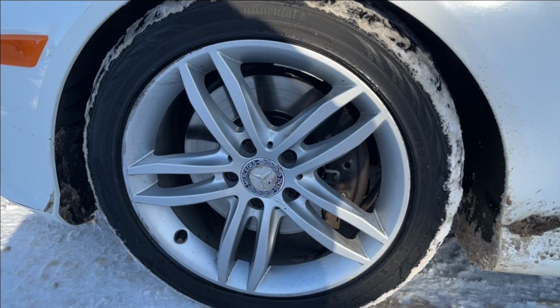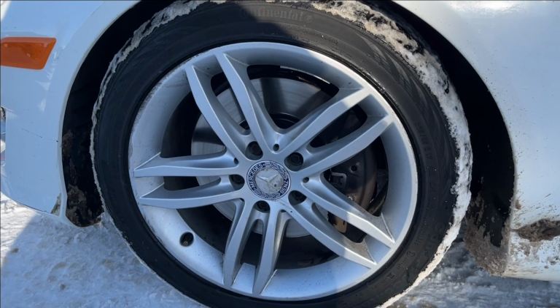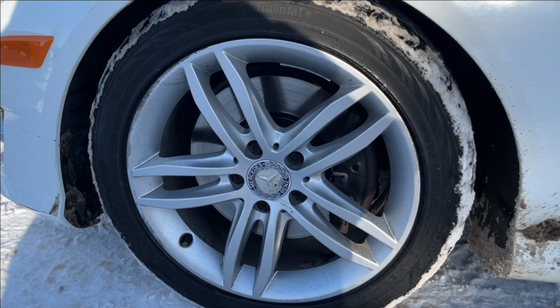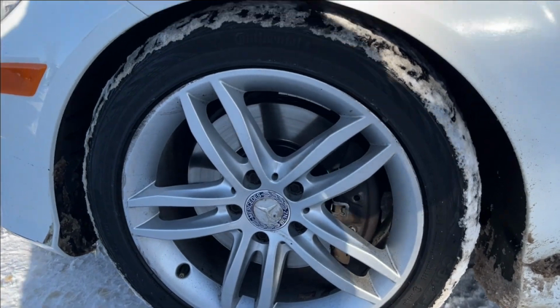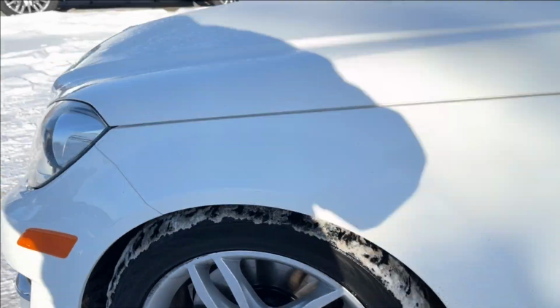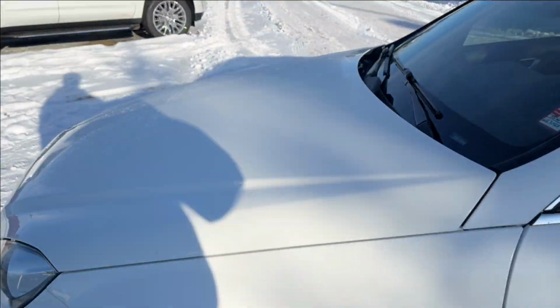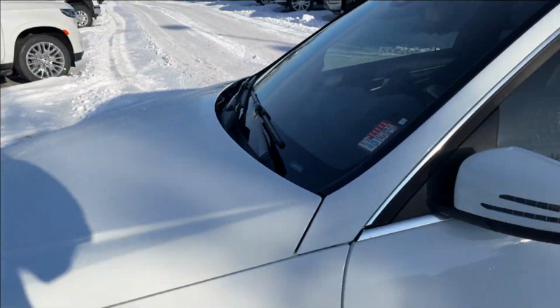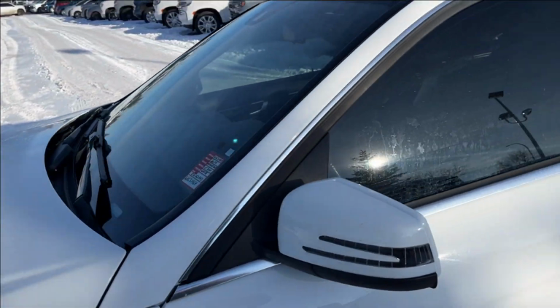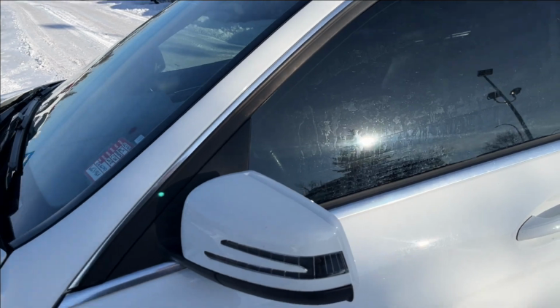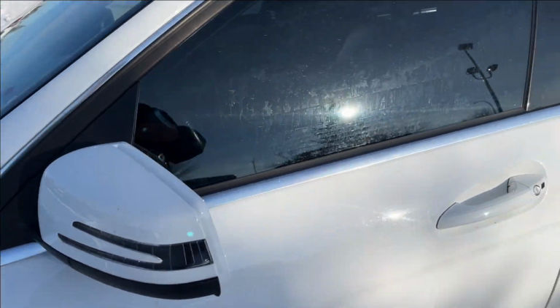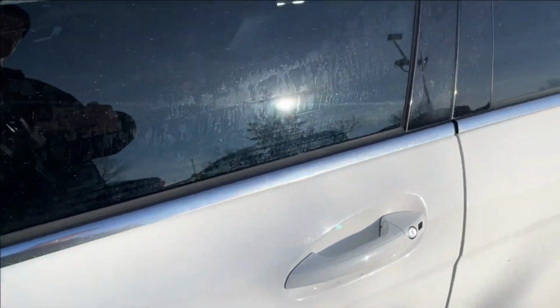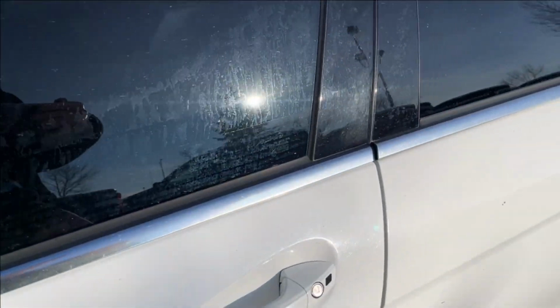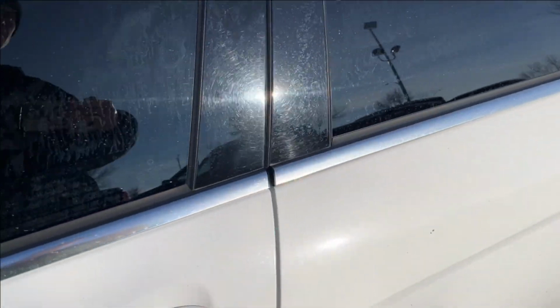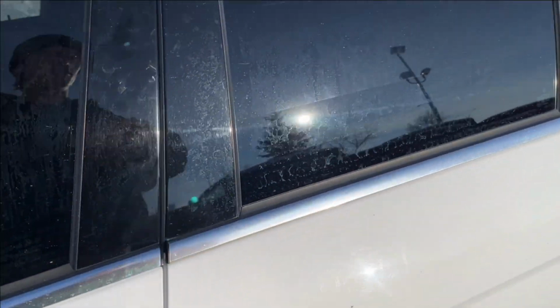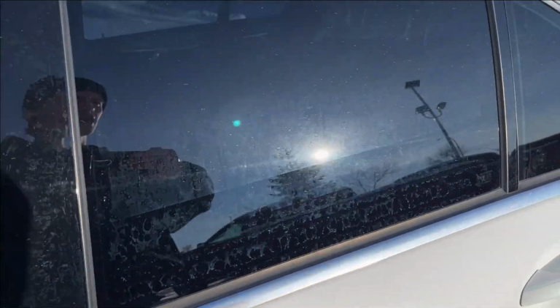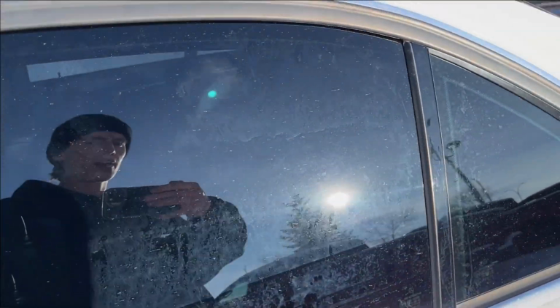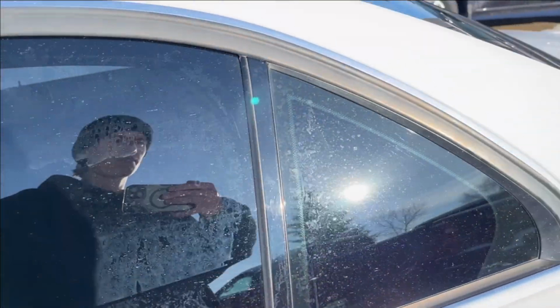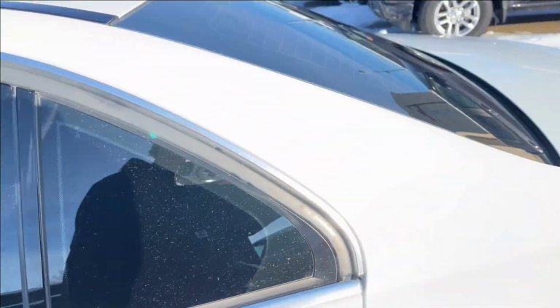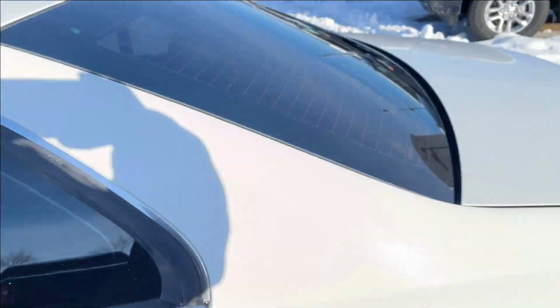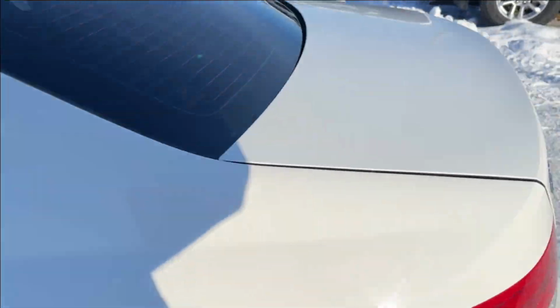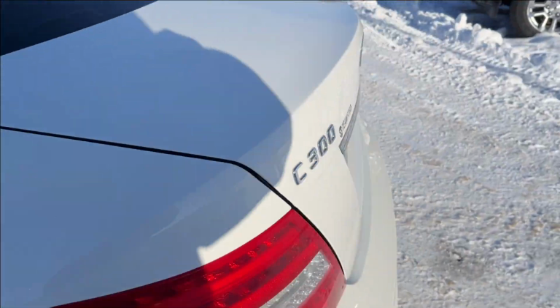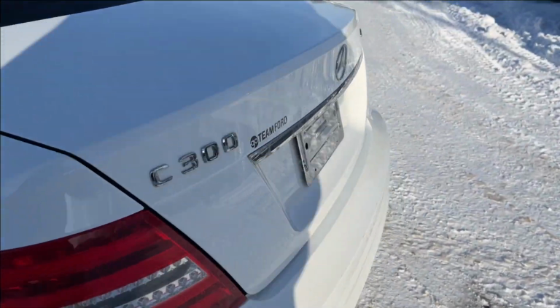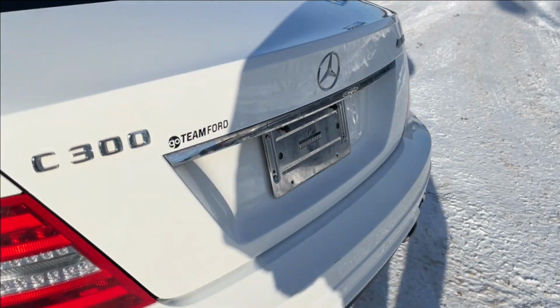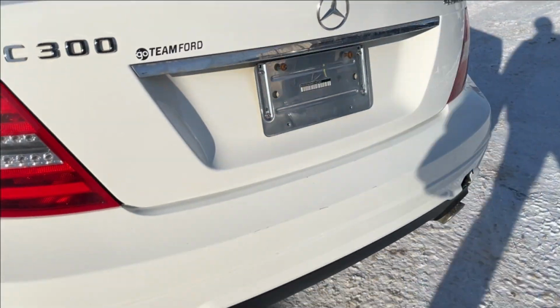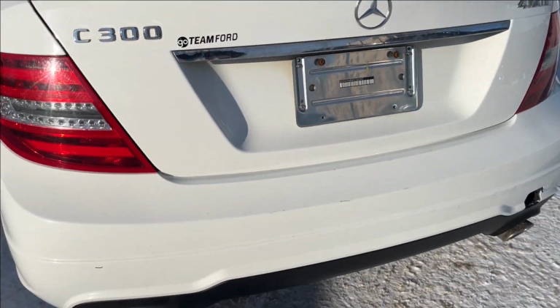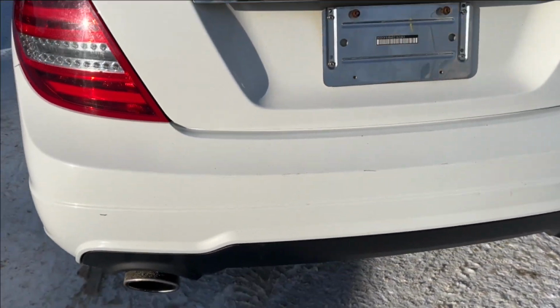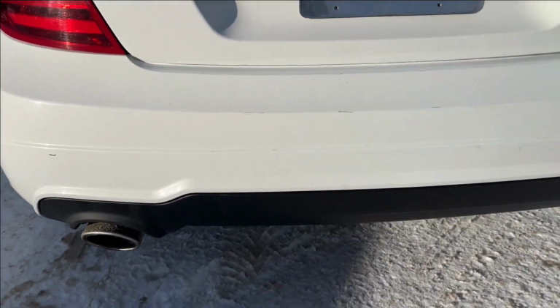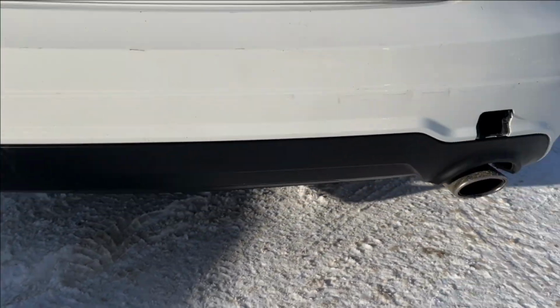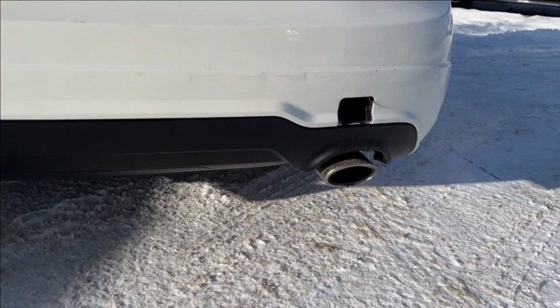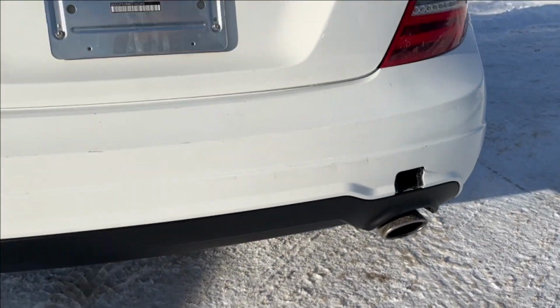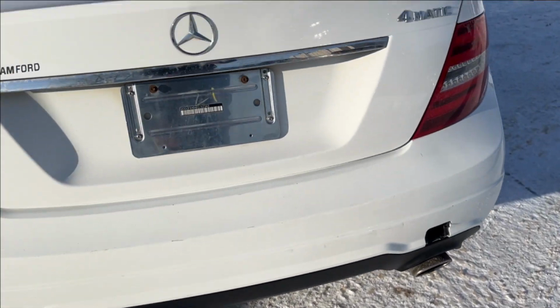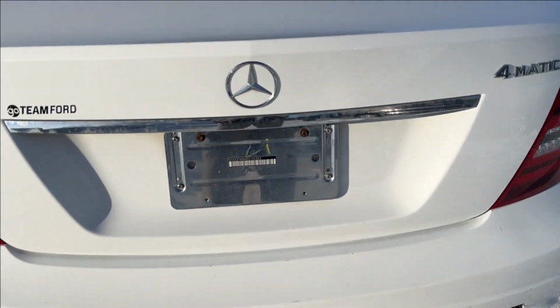We're going to have these 17-inch alloy wheels, the paint-match mirror caps, and the keyless entry door handle. You're going to have deep tint in the back as well. Coming around to the back here, you're going to have this dual exhaust — looks pretty good.